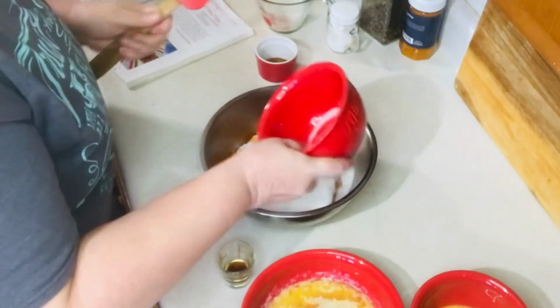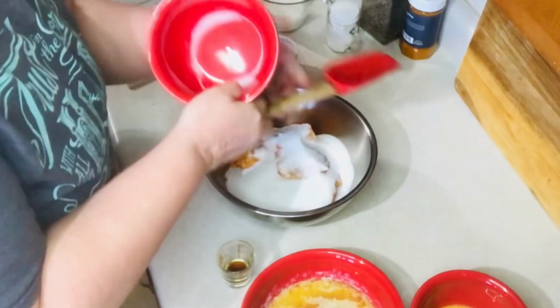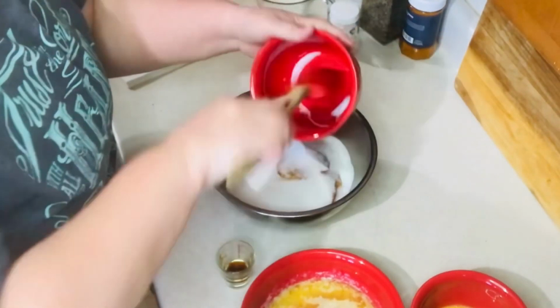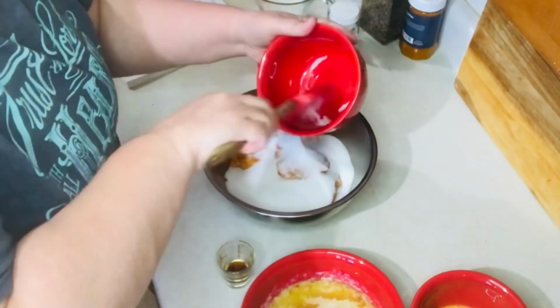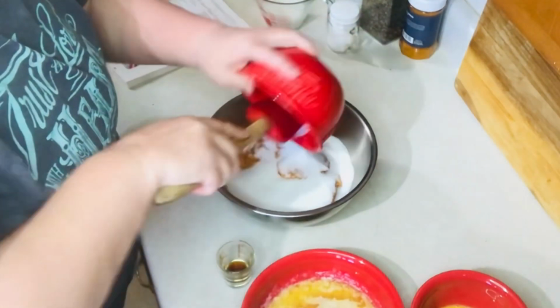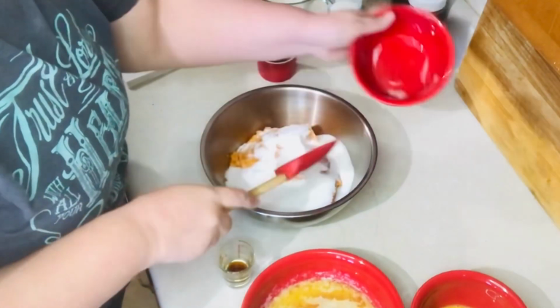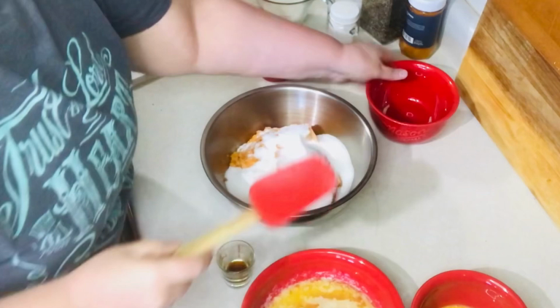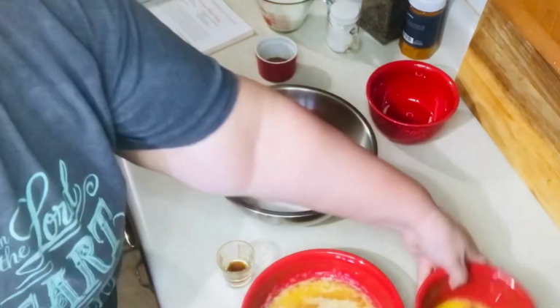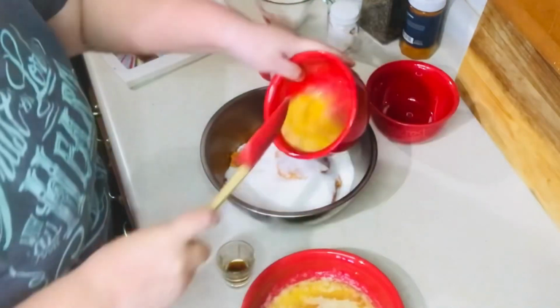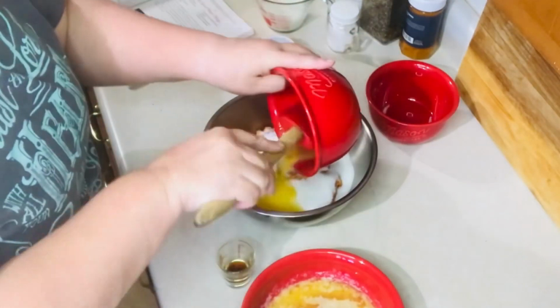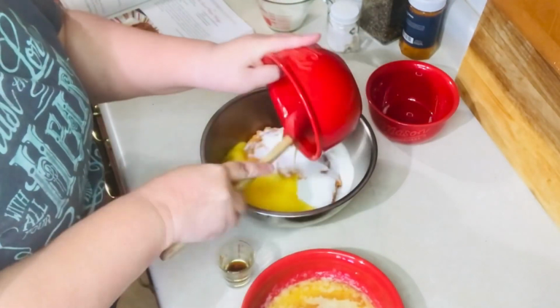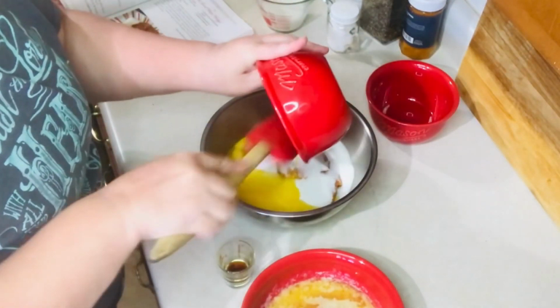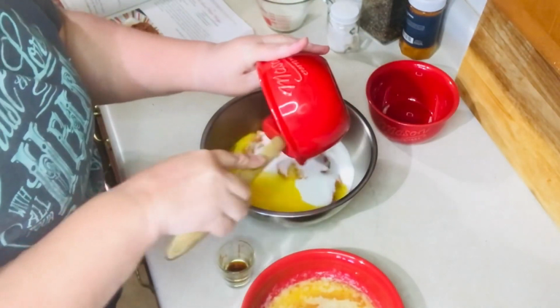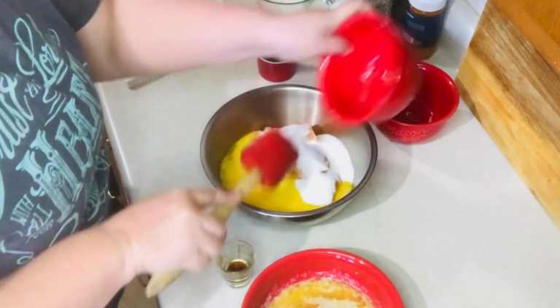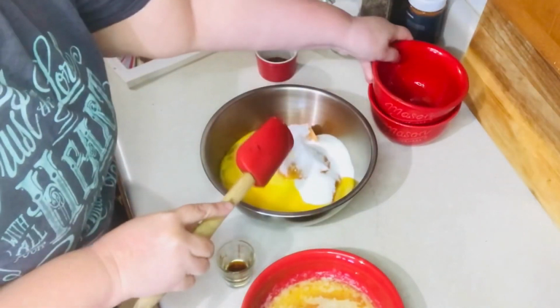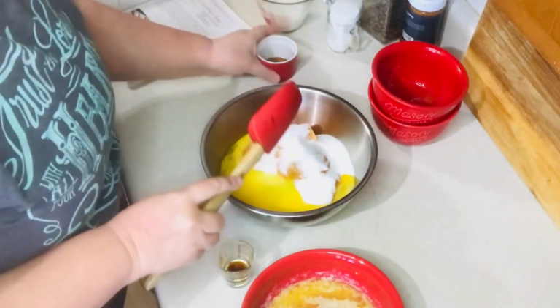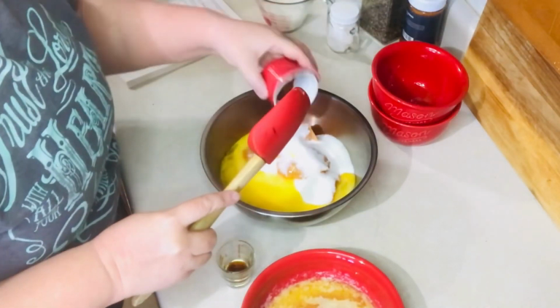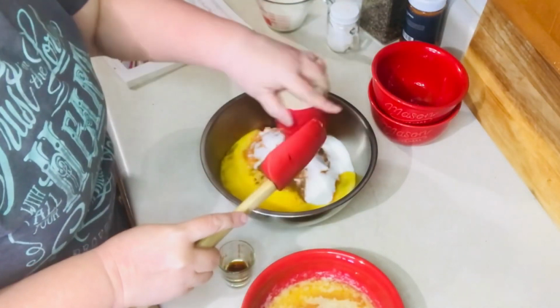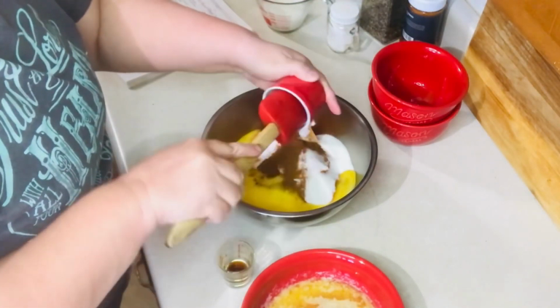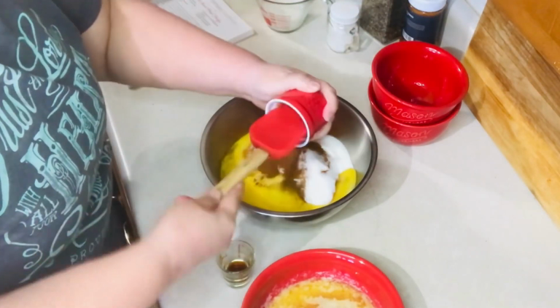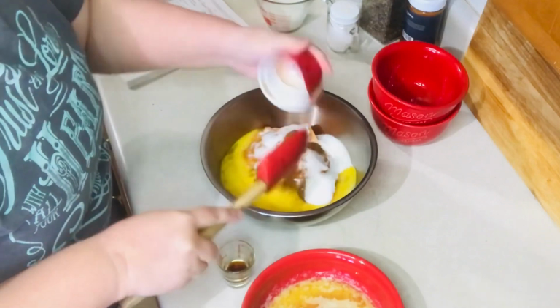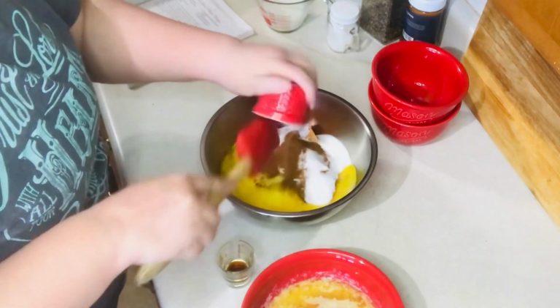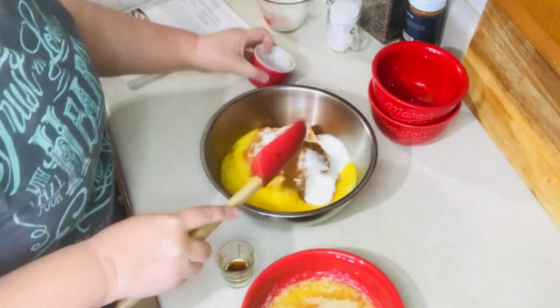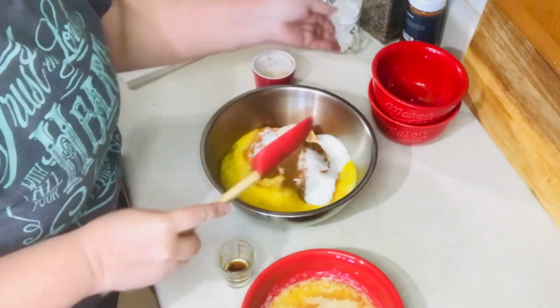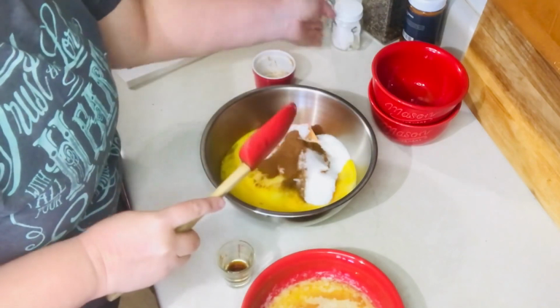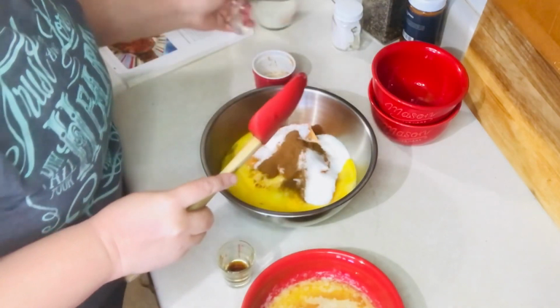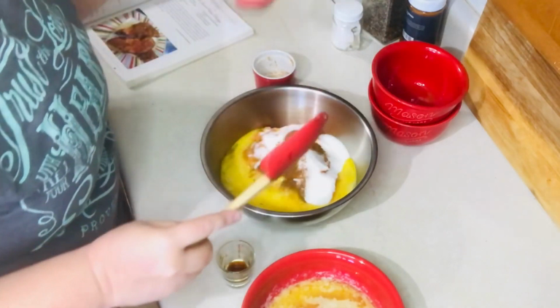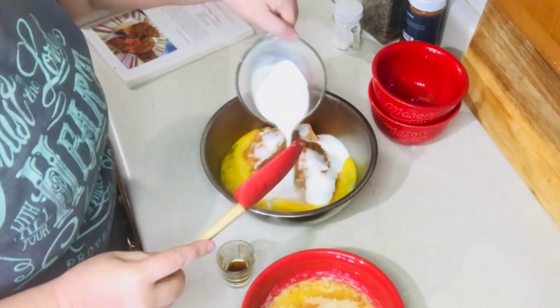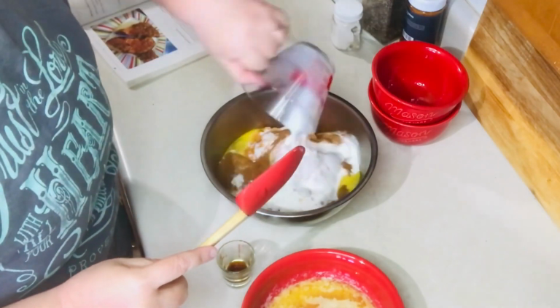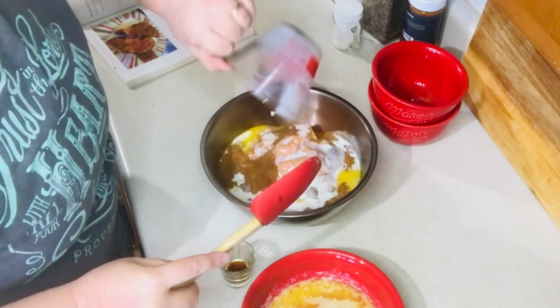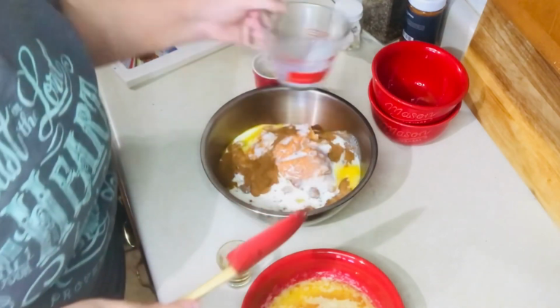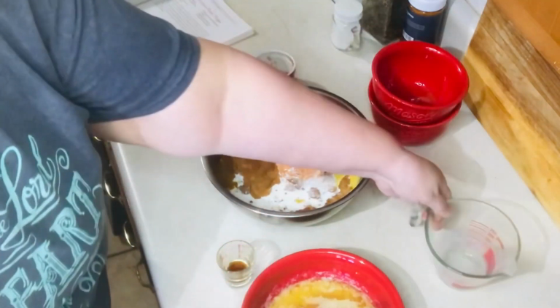You want to mix everything together until well mixed and smooth, then spread it into a 9 by 13 inch pan. I always make sure I butter my dish first.